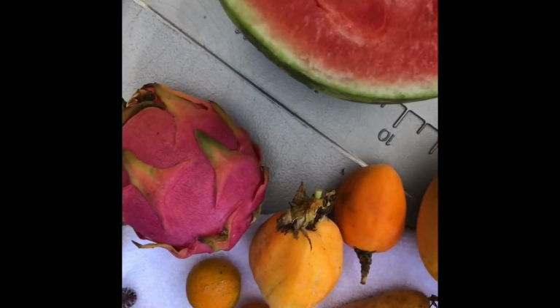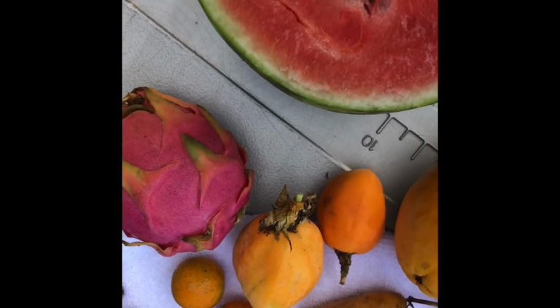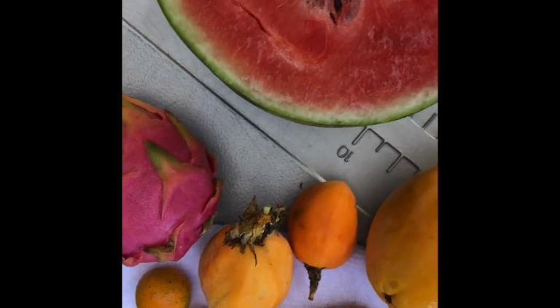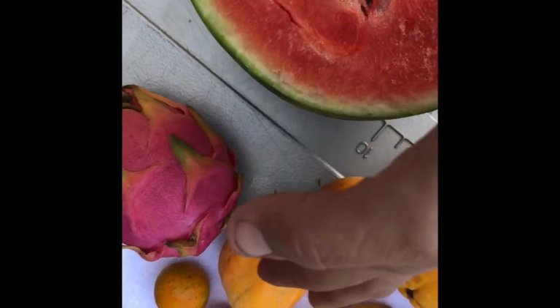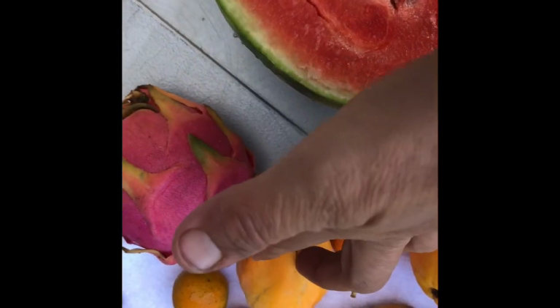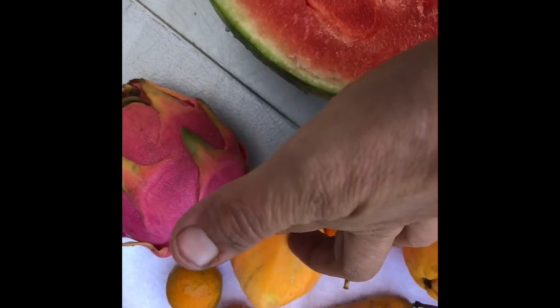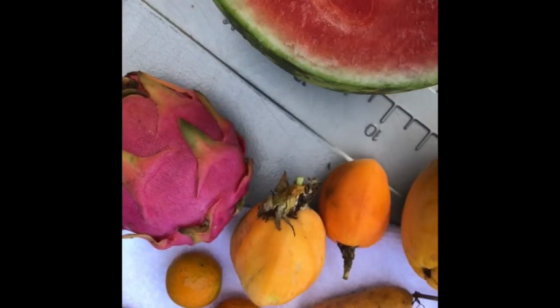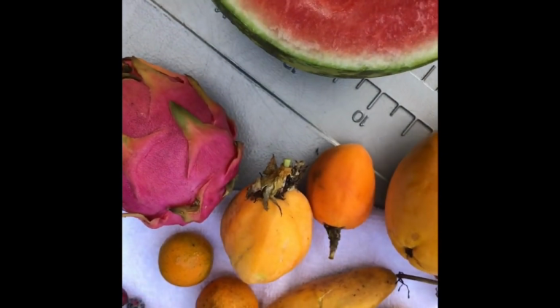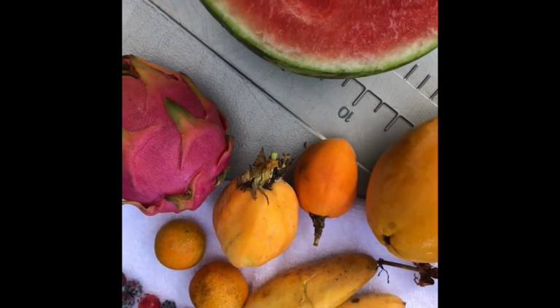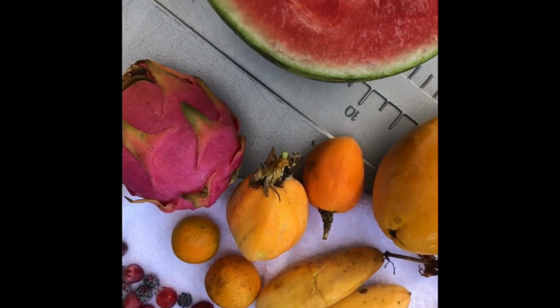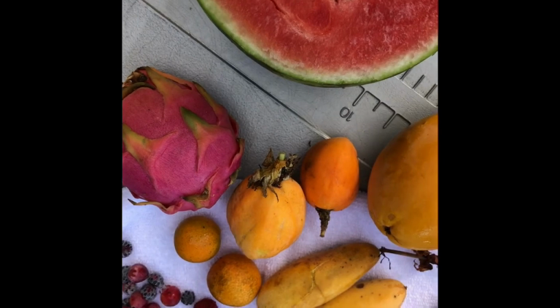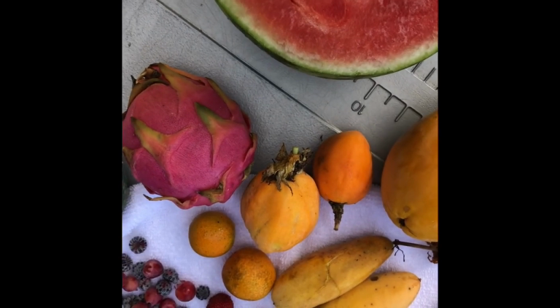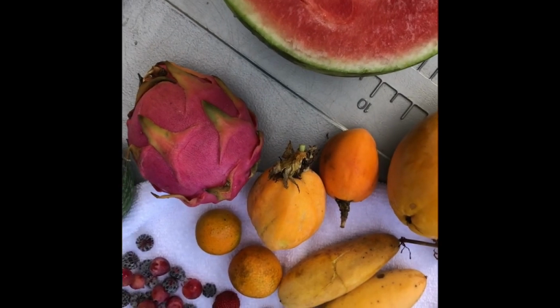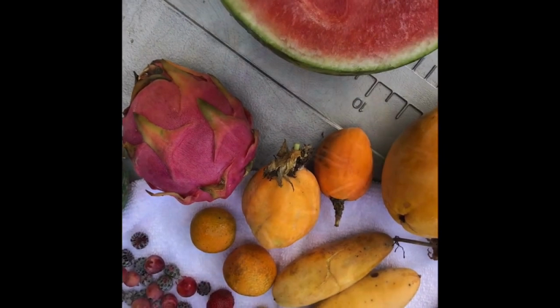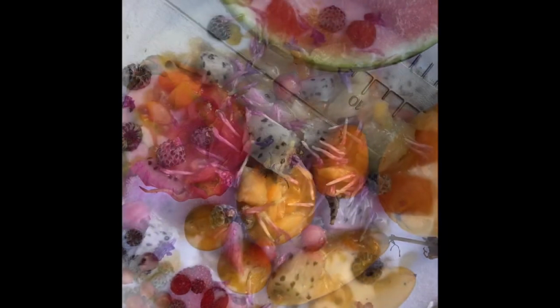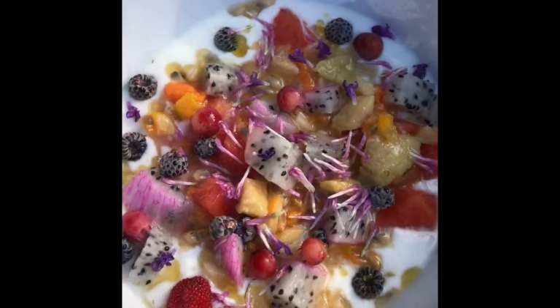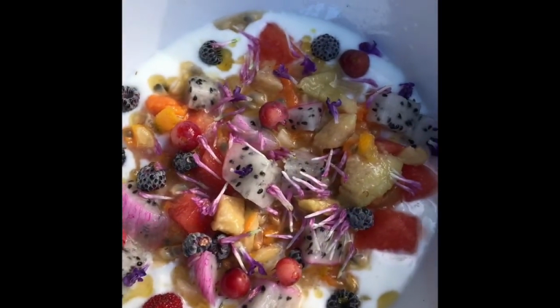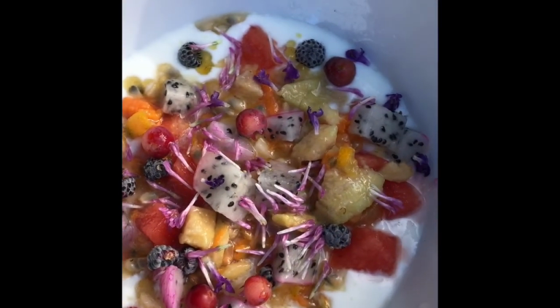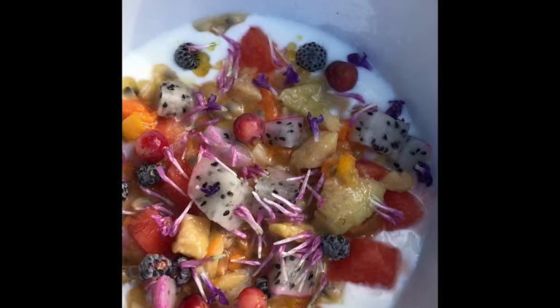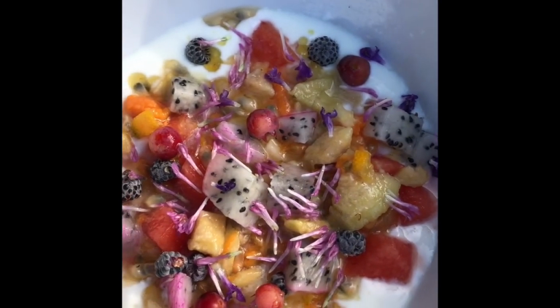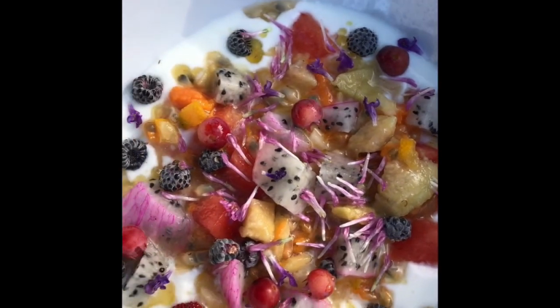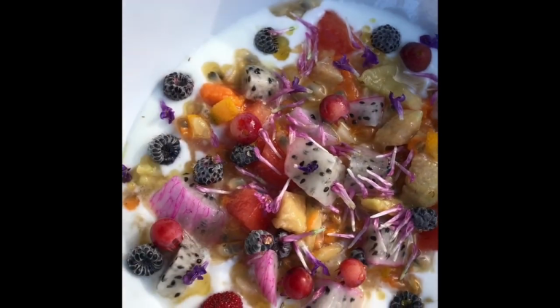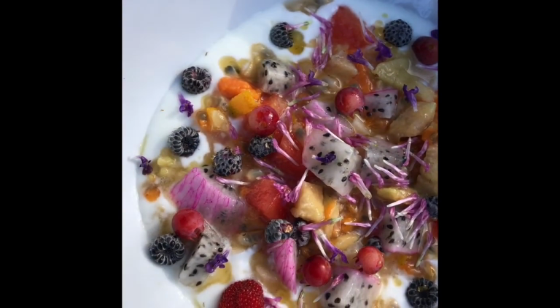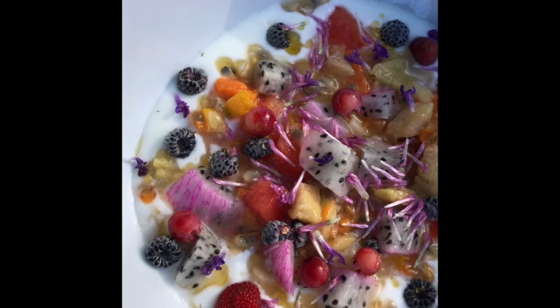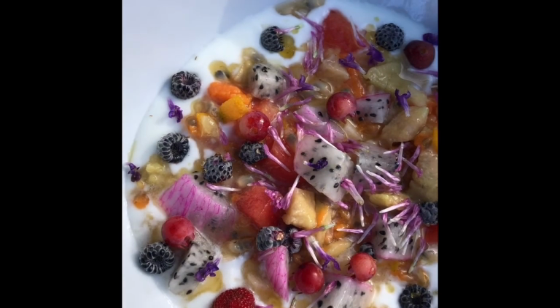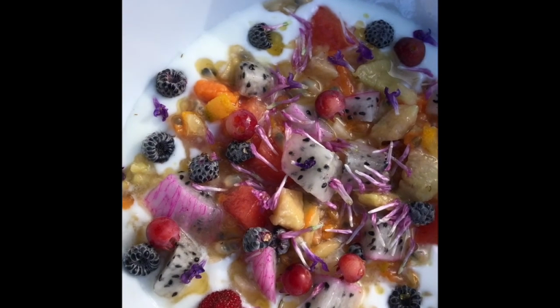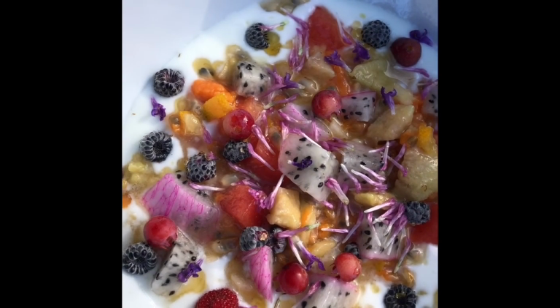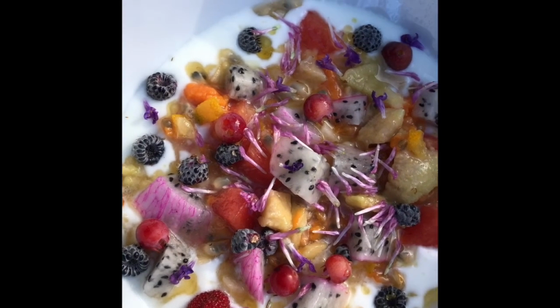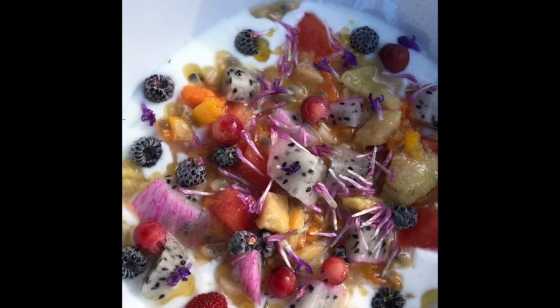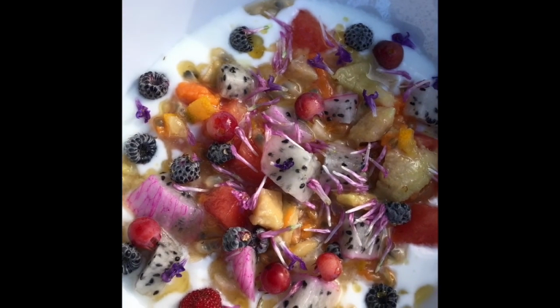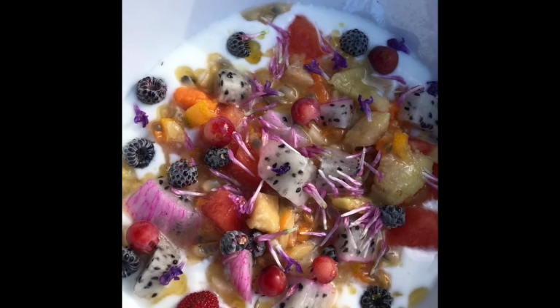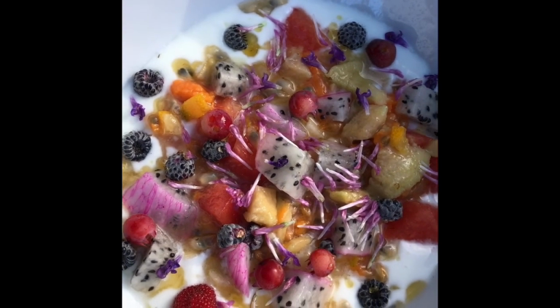We got a local watermelon and some Jamaican lilikoi. We also added some yacon and some honey on top that was infused with elecampane that I grew. Let's see how this comes together.